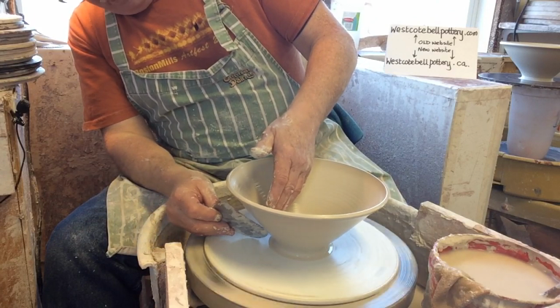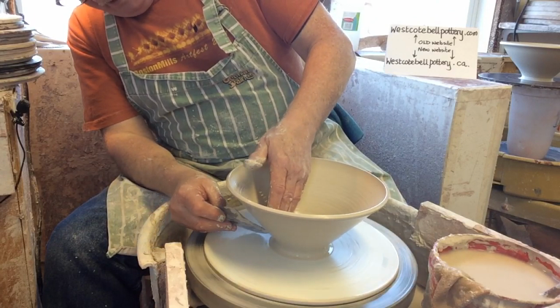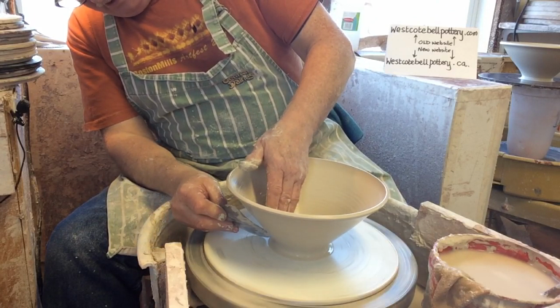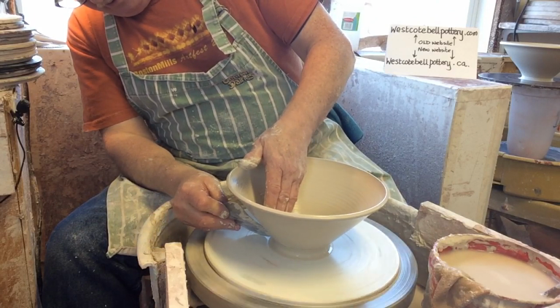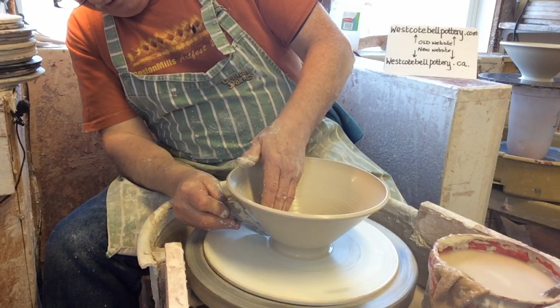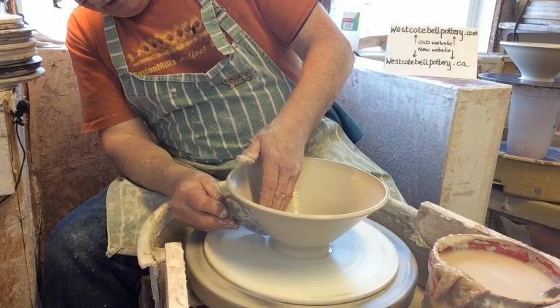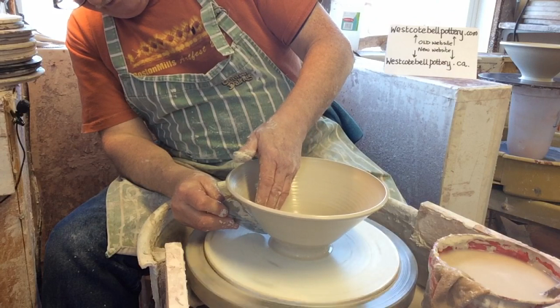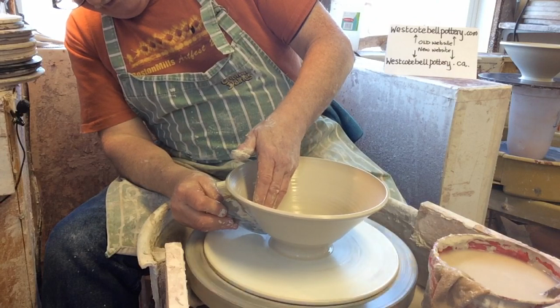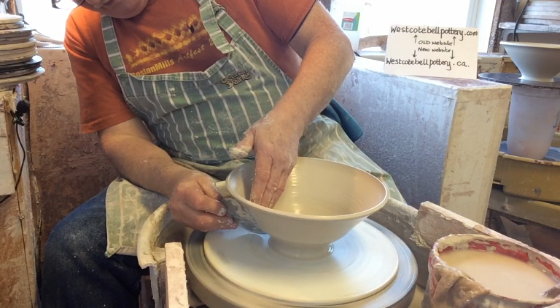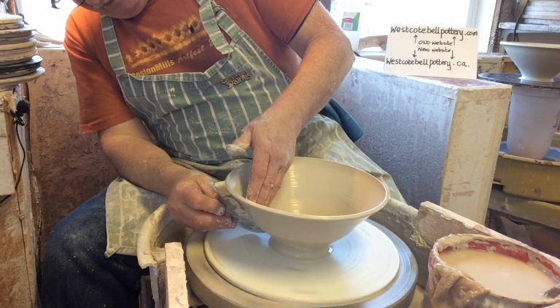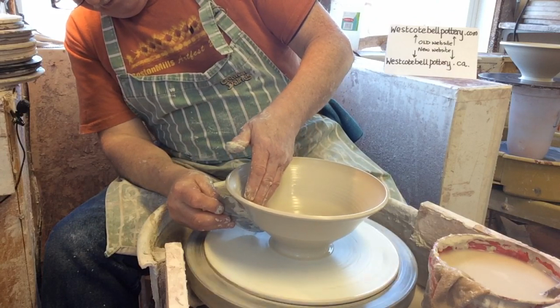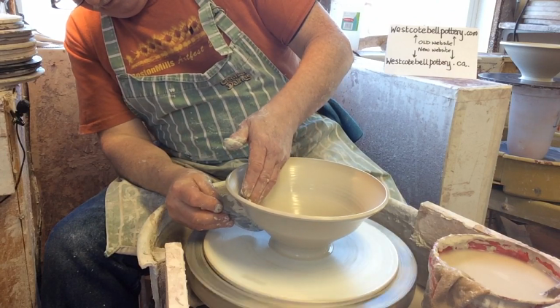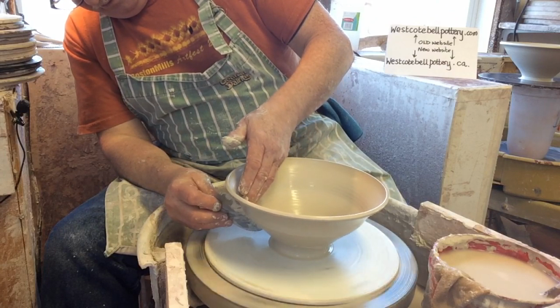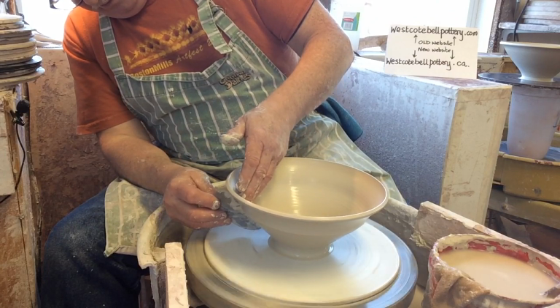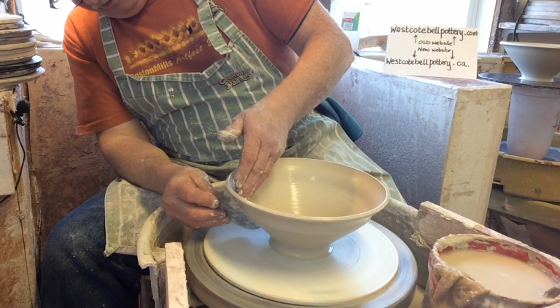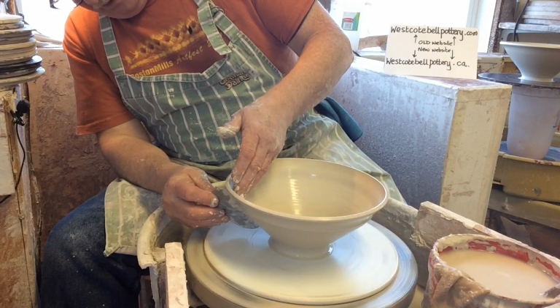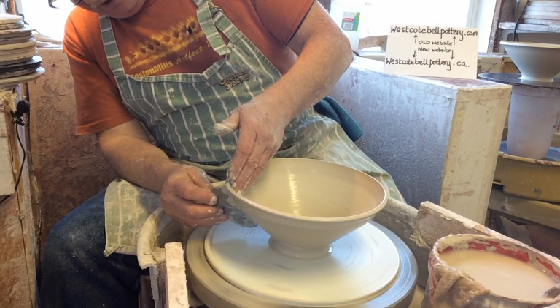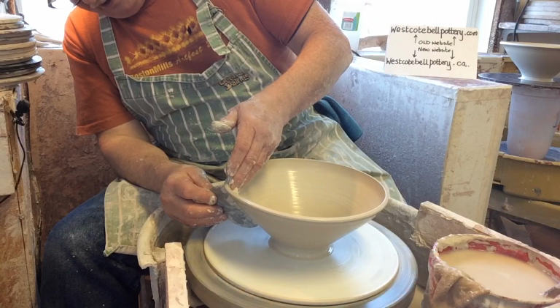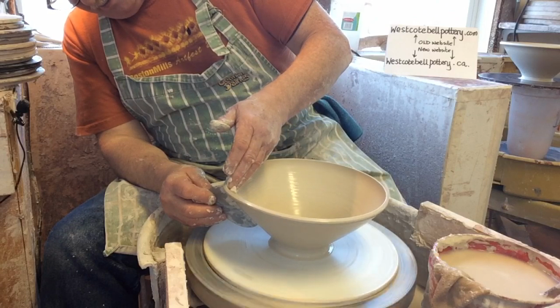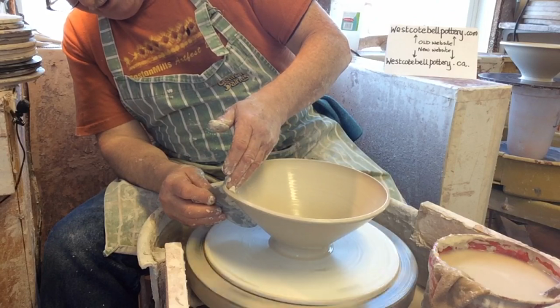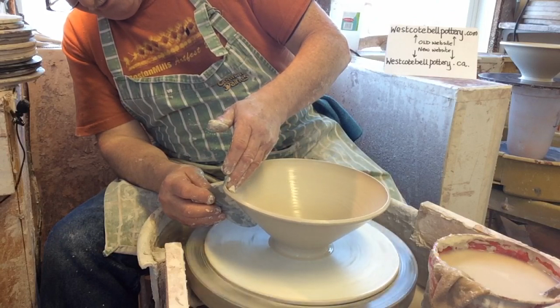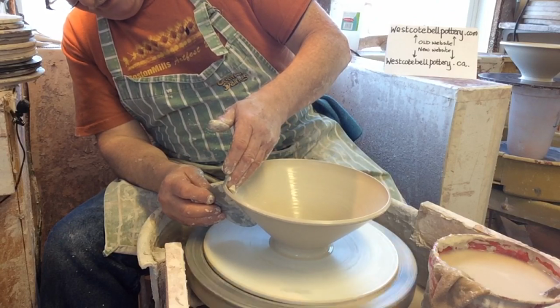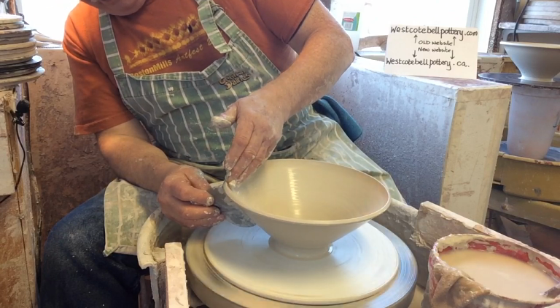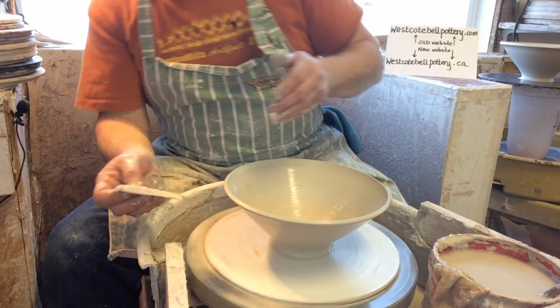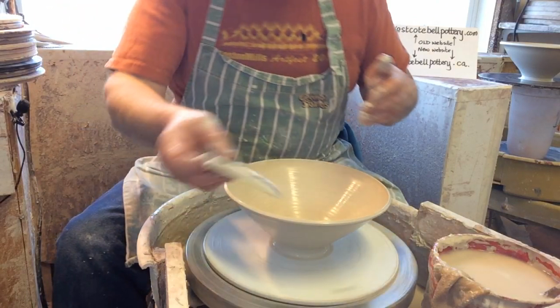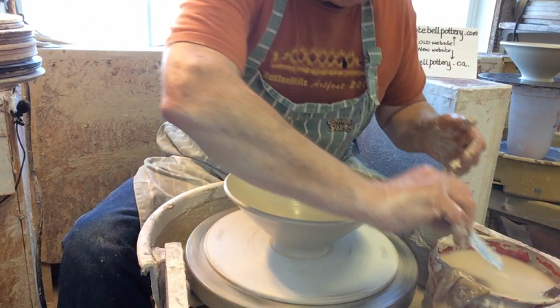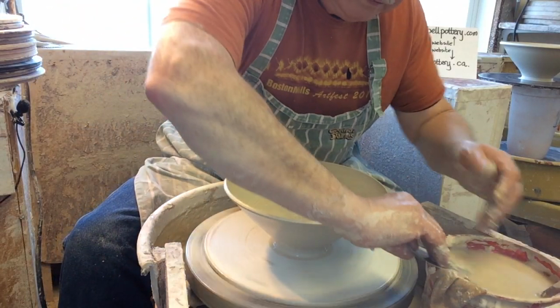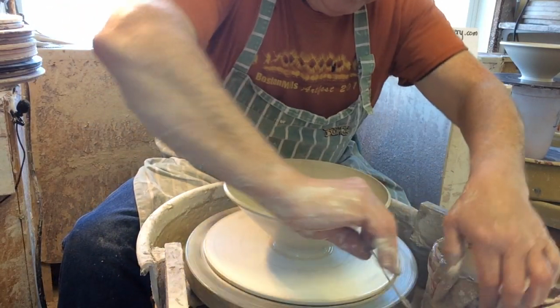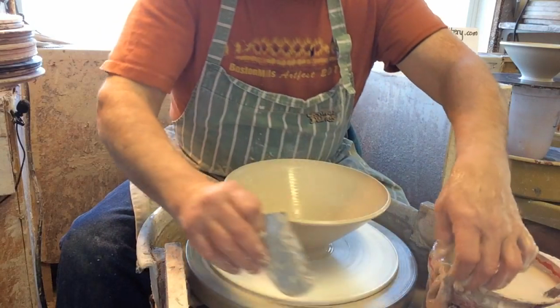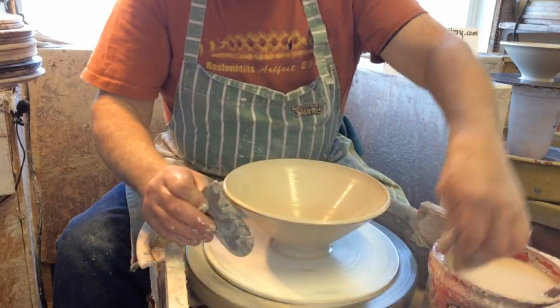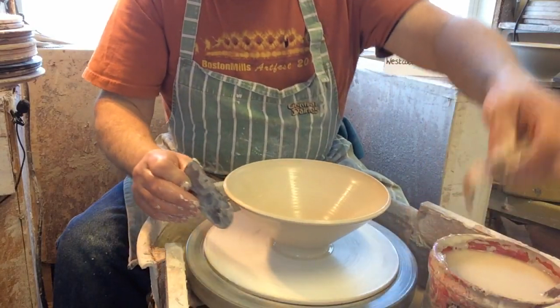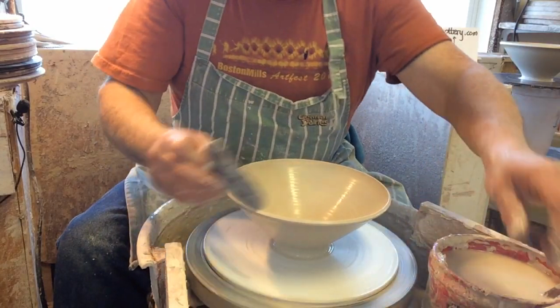What I do with the metal rib — it's not flat, it's edge-on — is basically just drag the water off the clay, which is basically liquid slip at this point. That's my leather getting in the way.